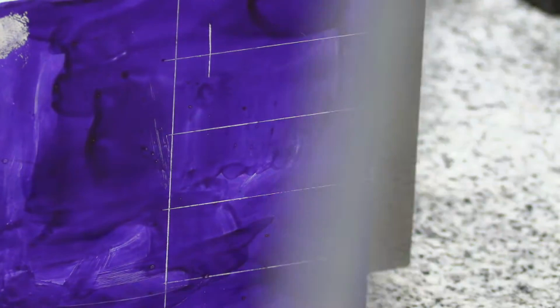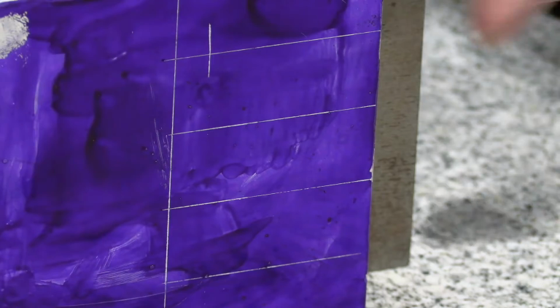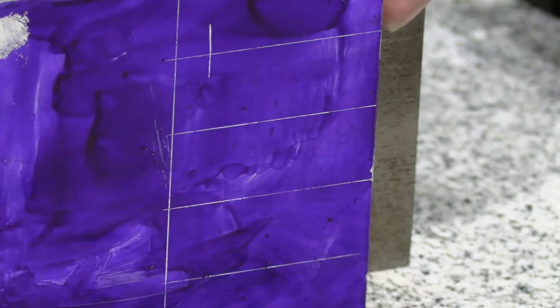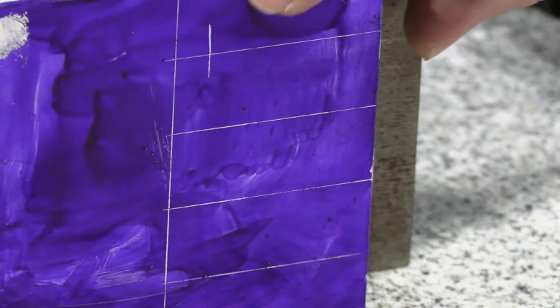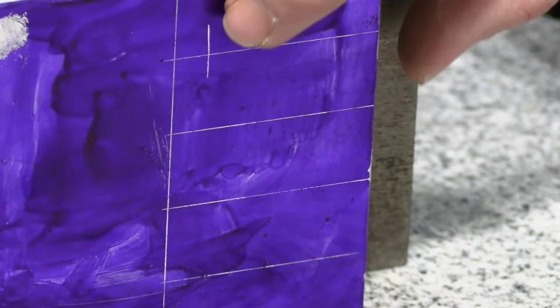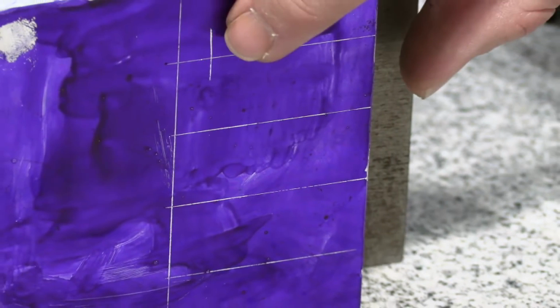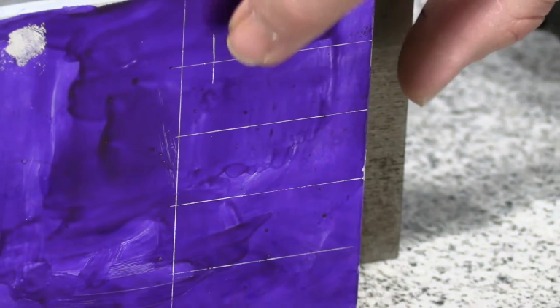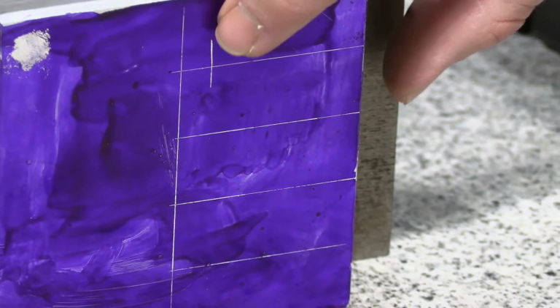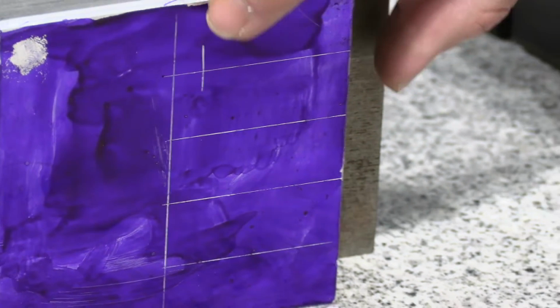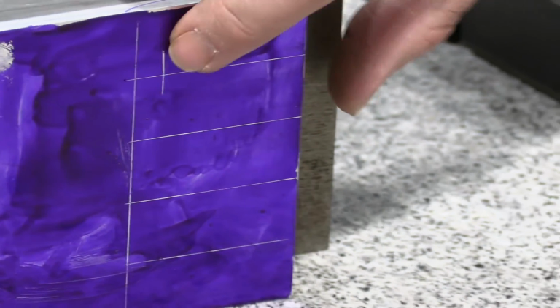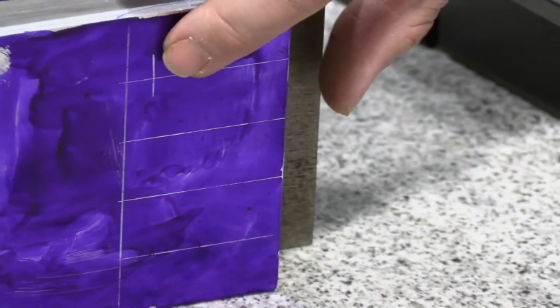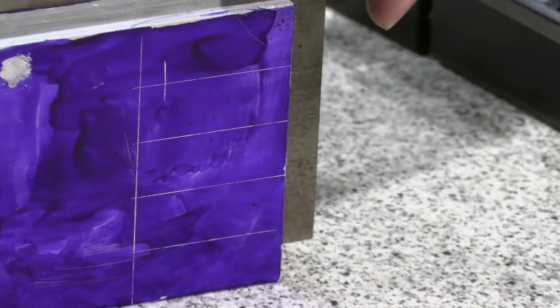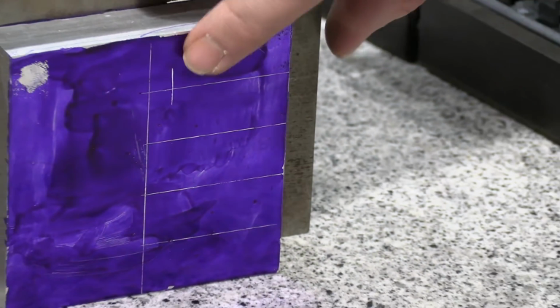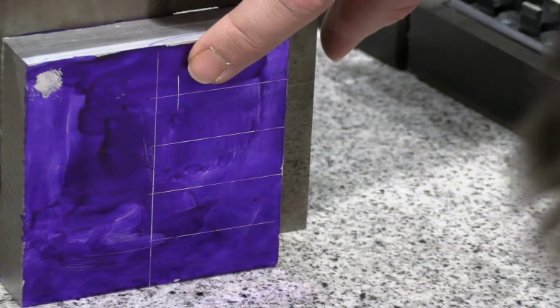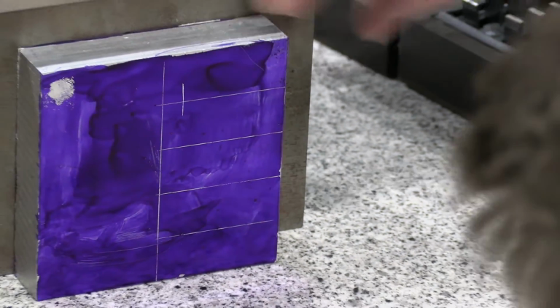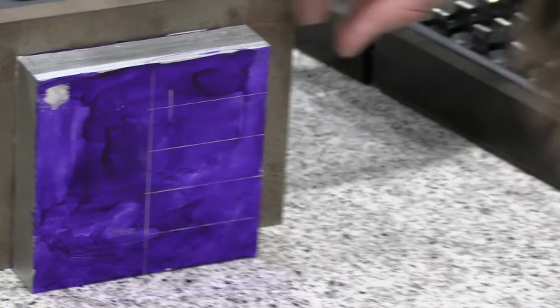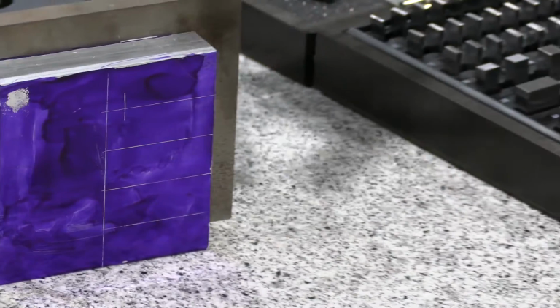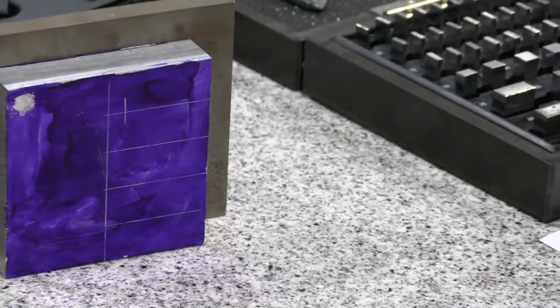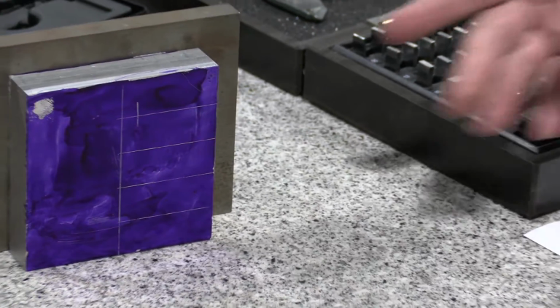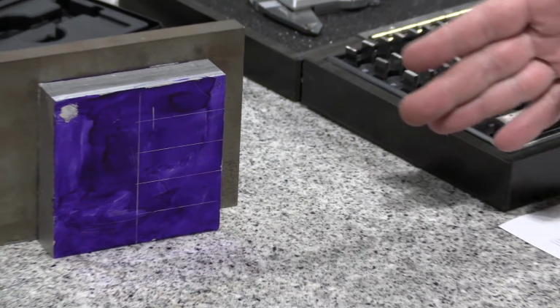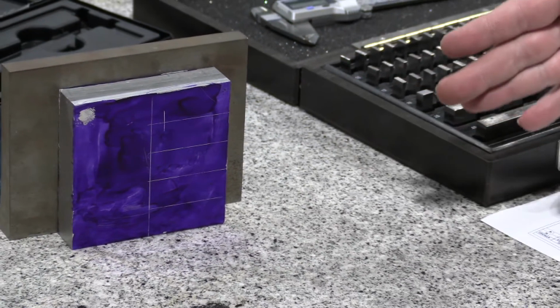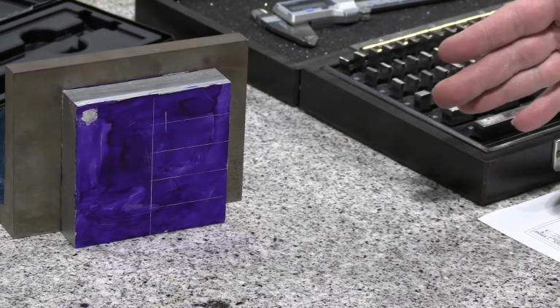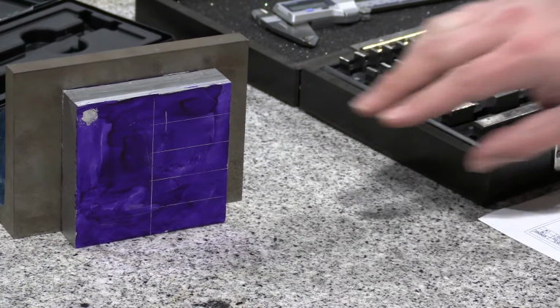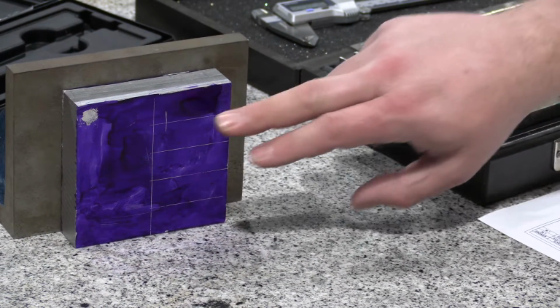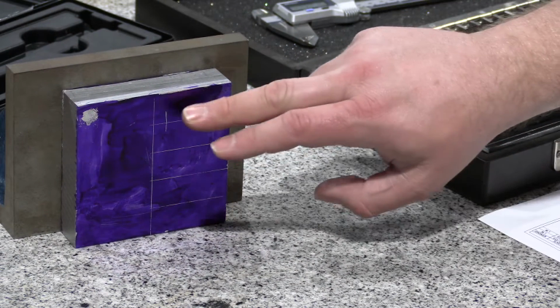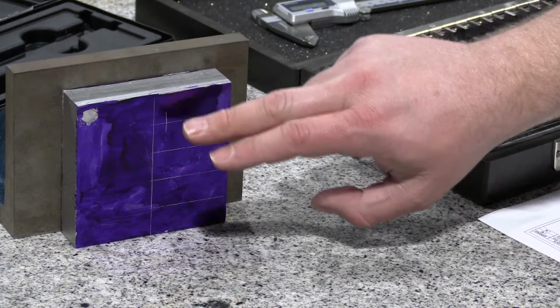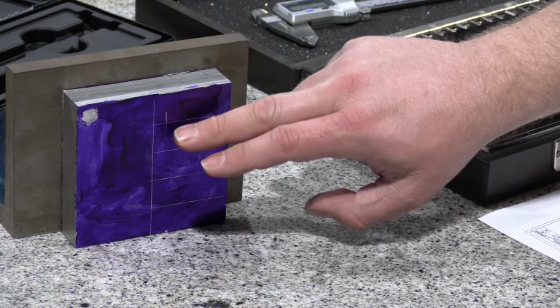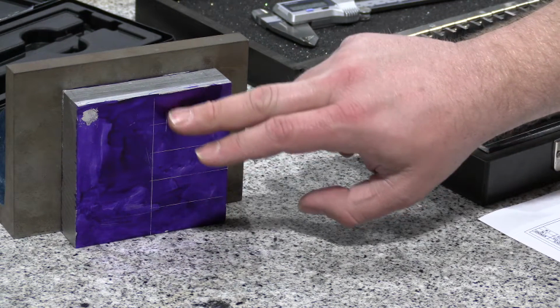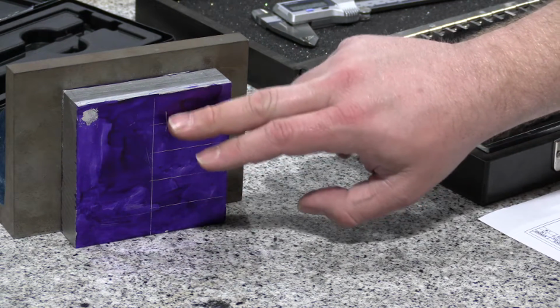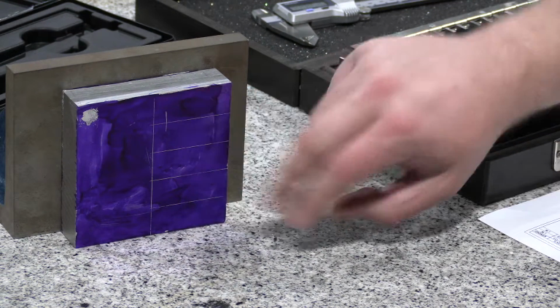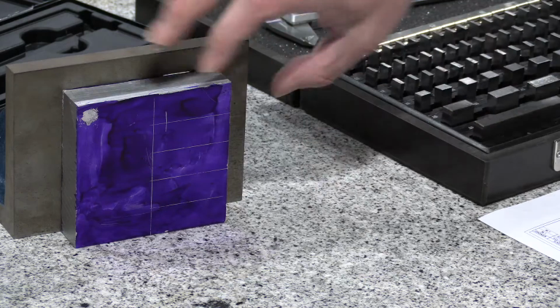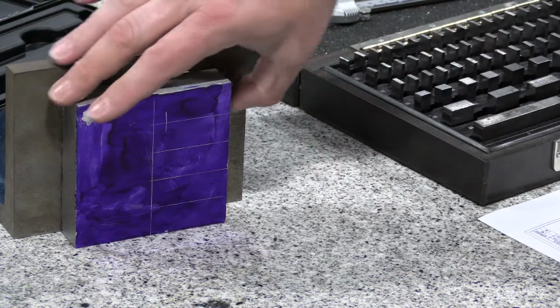I'm noticing there's a line here. What is this? I think it's just a part mark. That could get you confused a little later on, so you want to take some blue dye and blank that out when you're done.